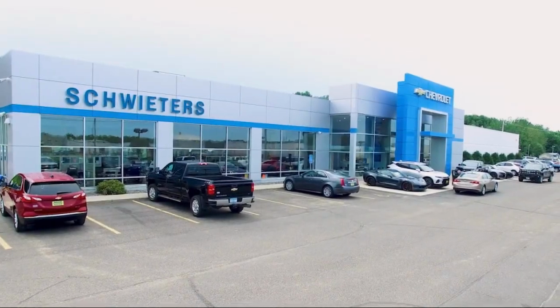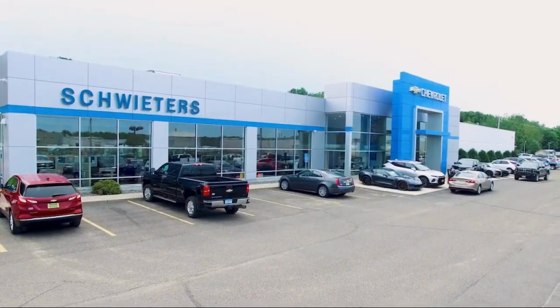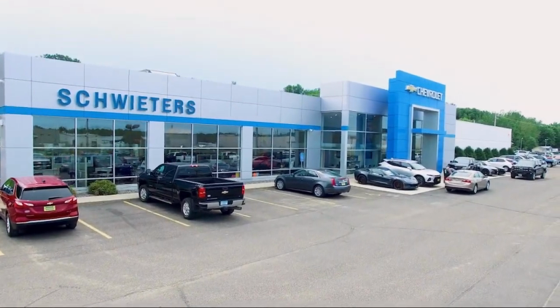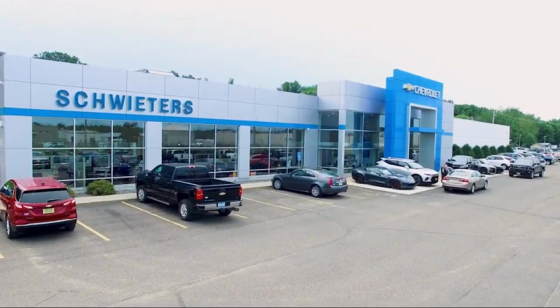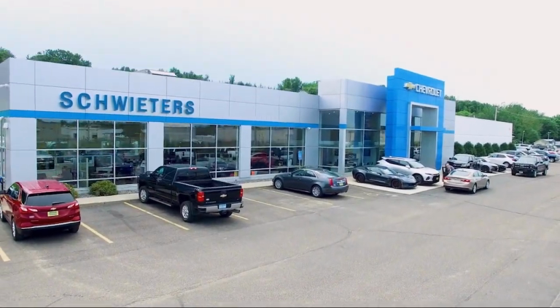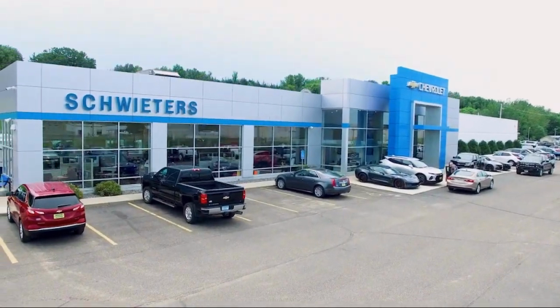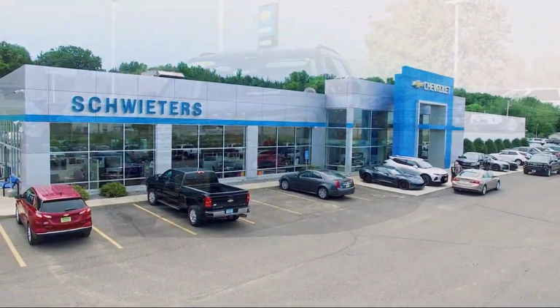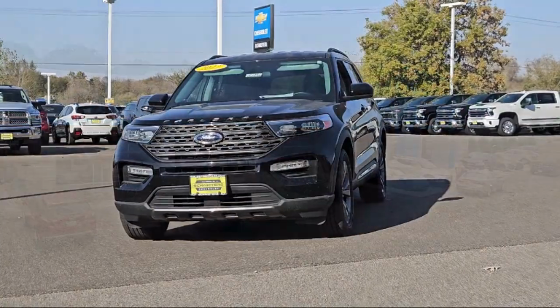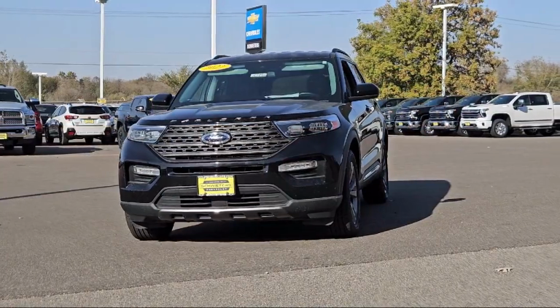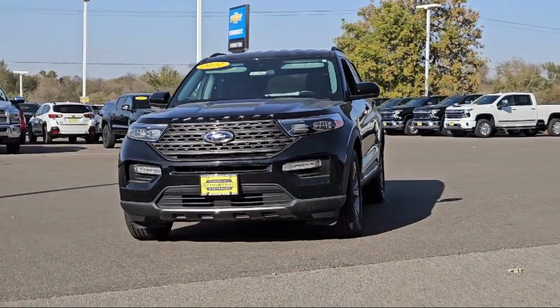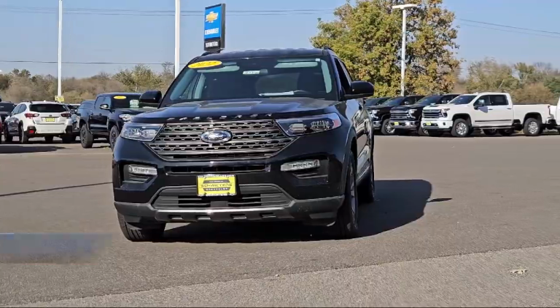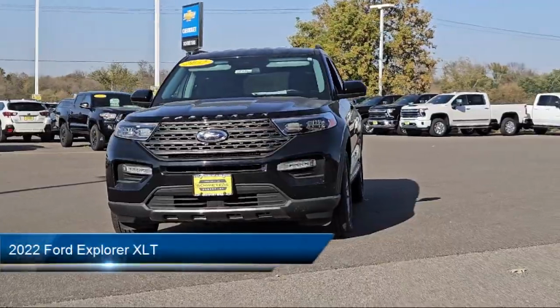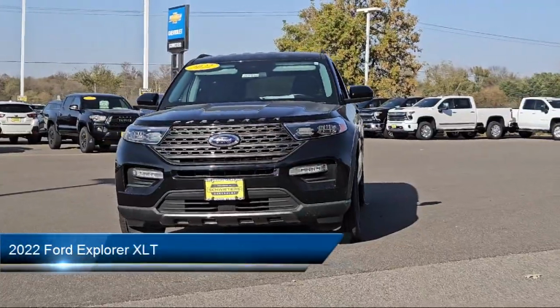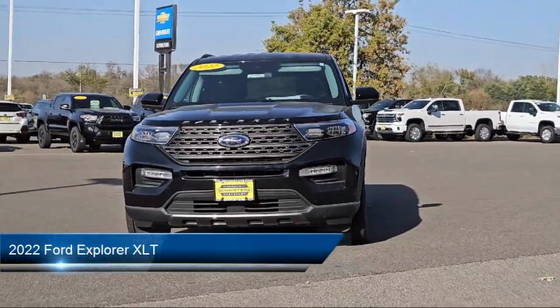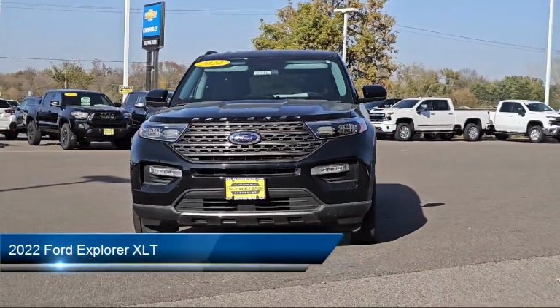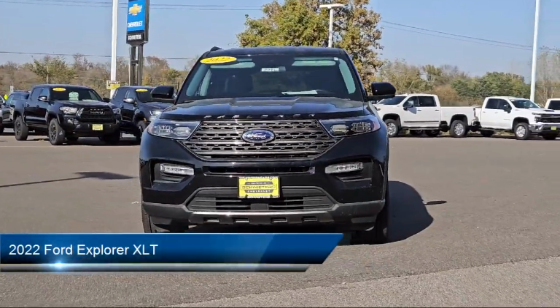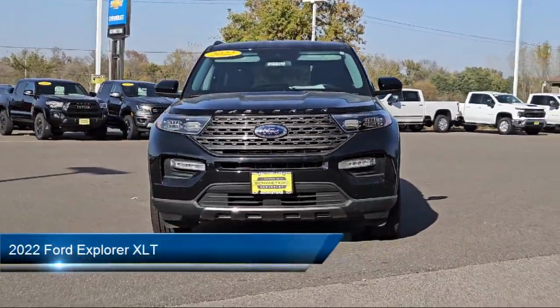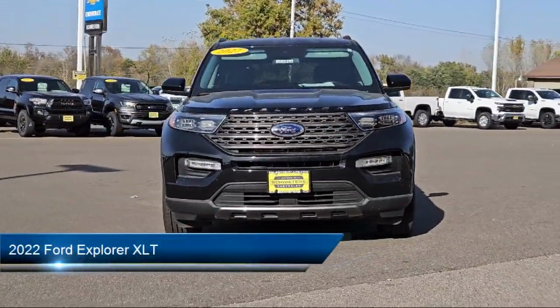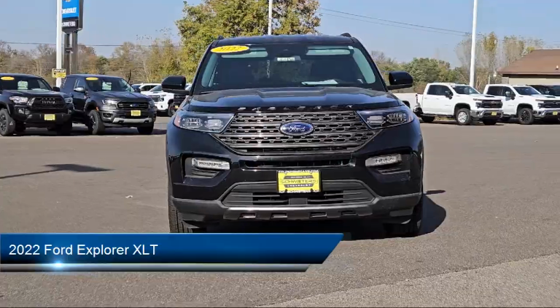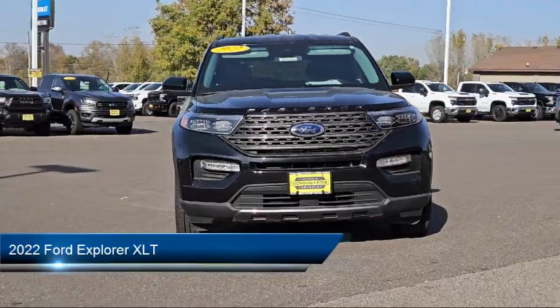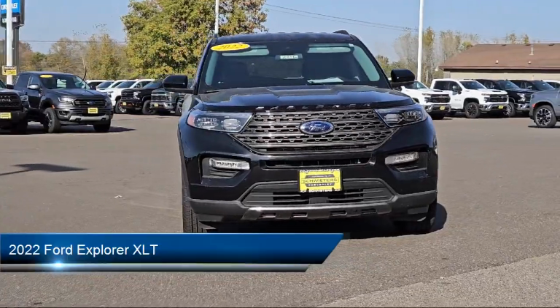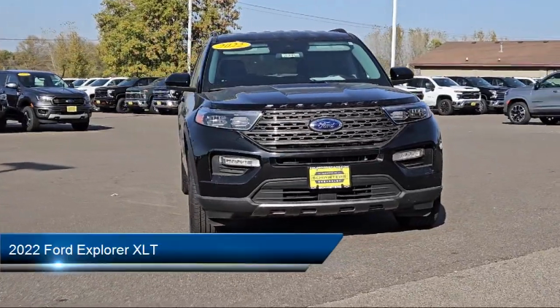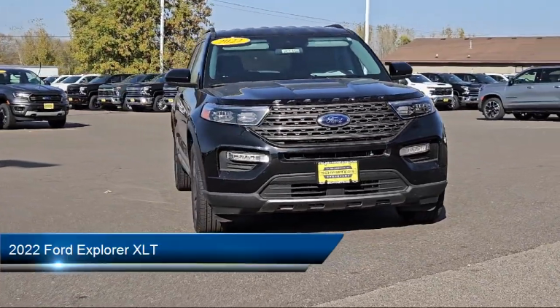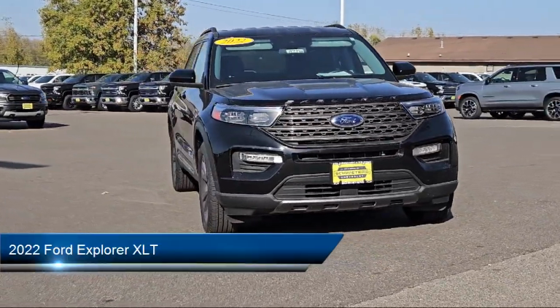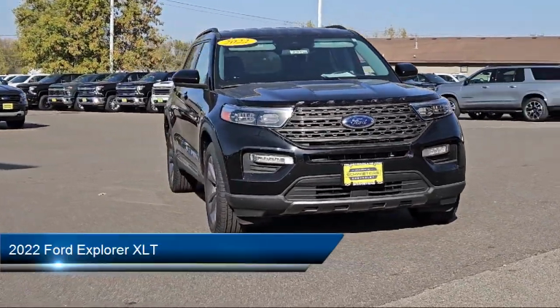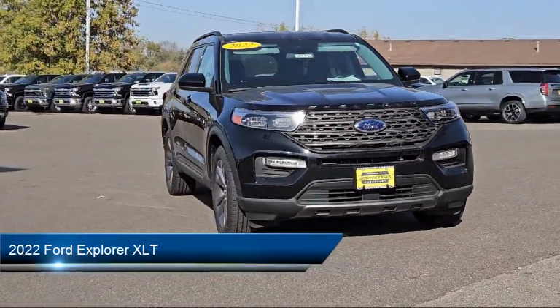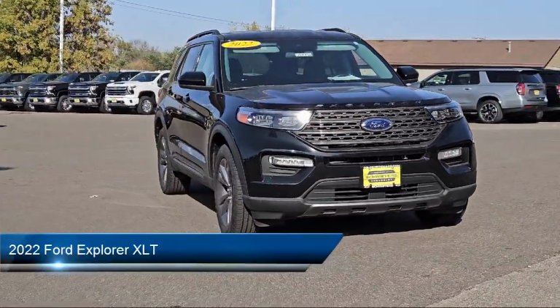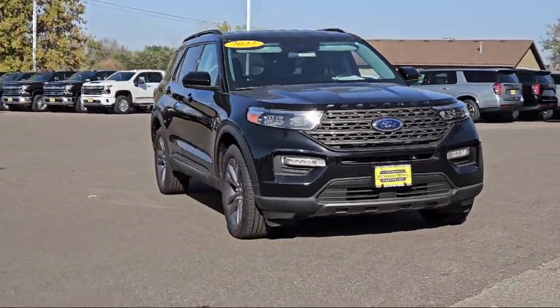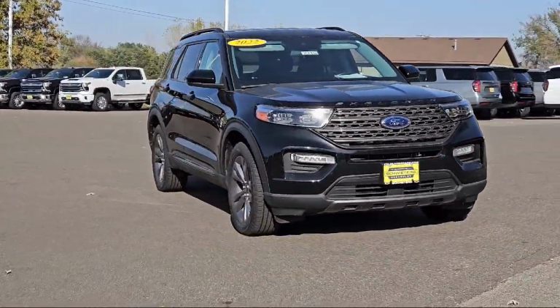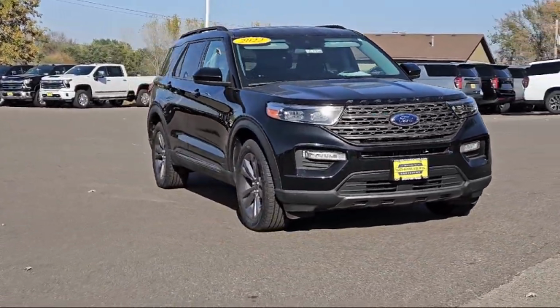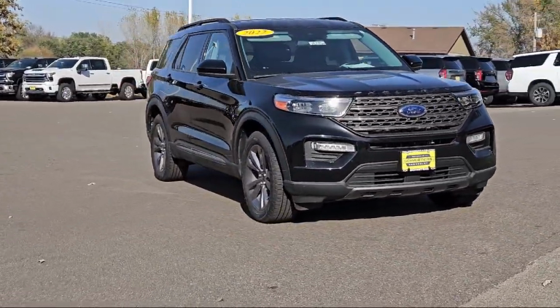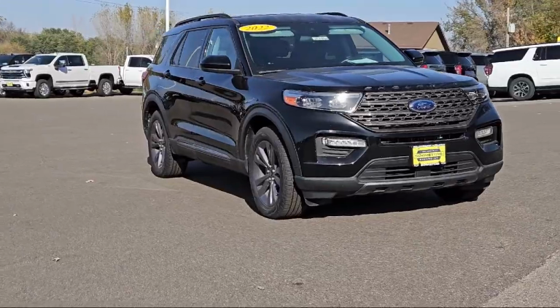Welcome to Schweder Chevrolet of Cold Spring, and here's a look at another one of our great vehicles in inventory. It comes equipped with smart device integration, auxiliary audio input, and hard disk drive with media storage.